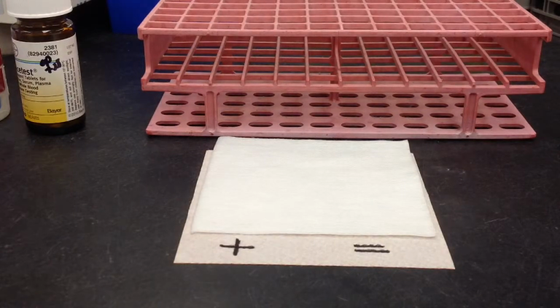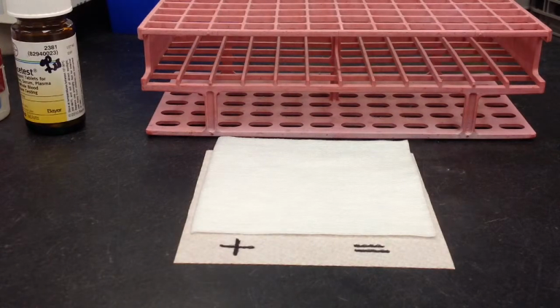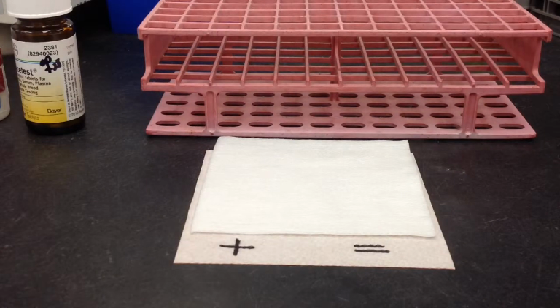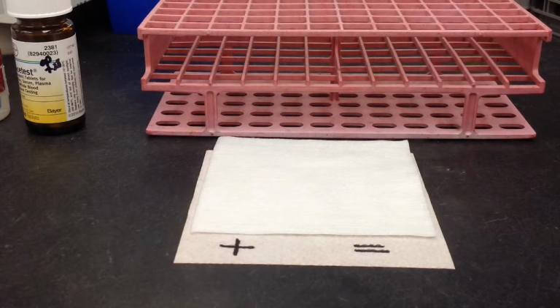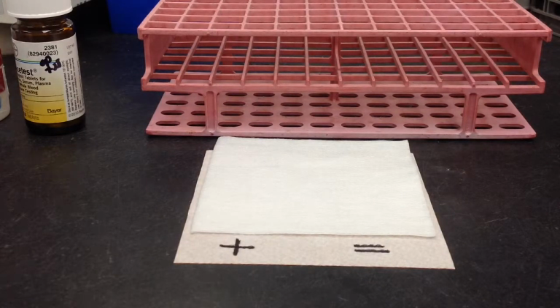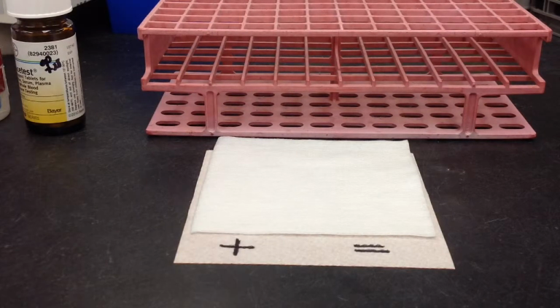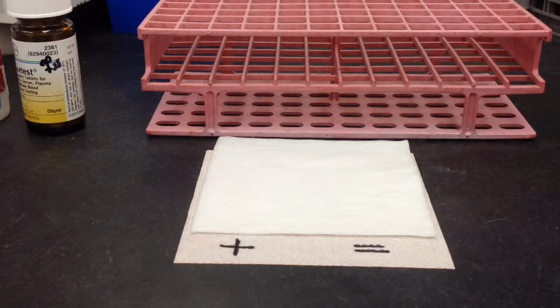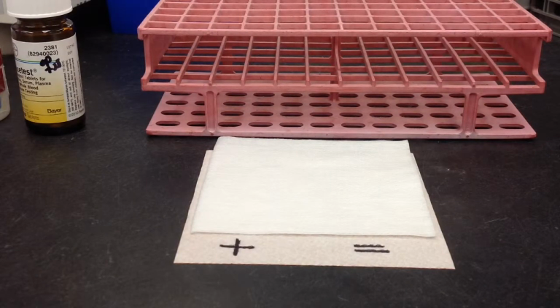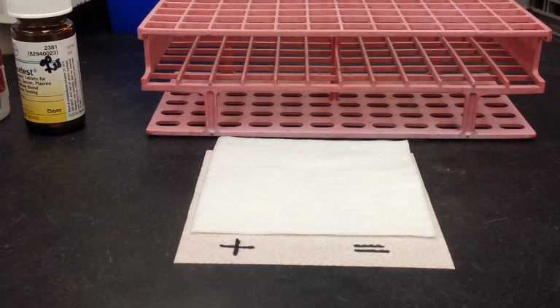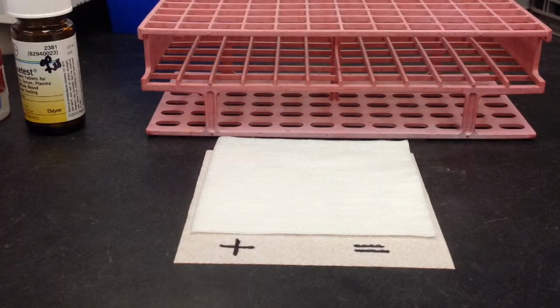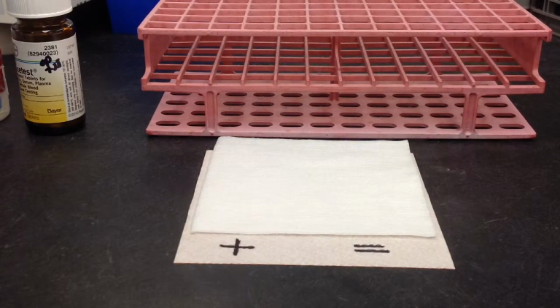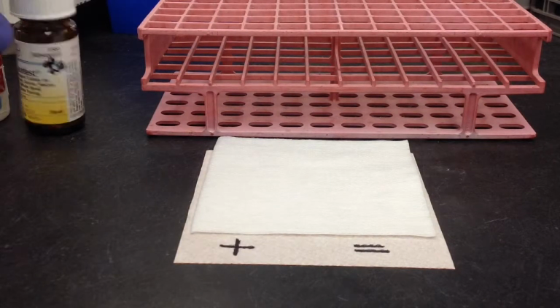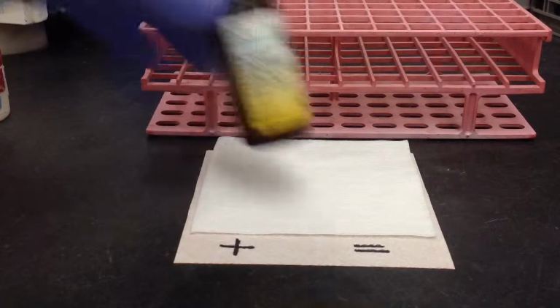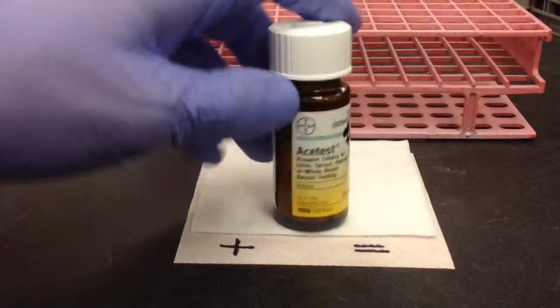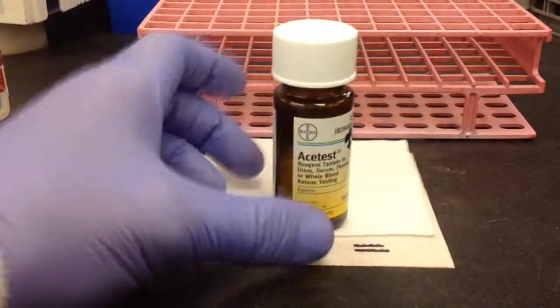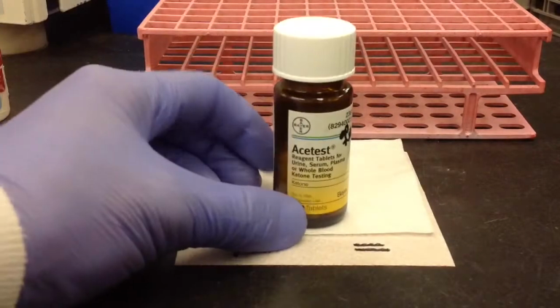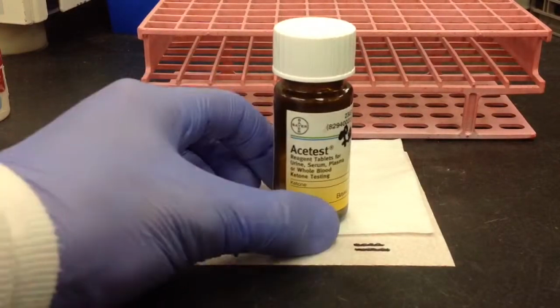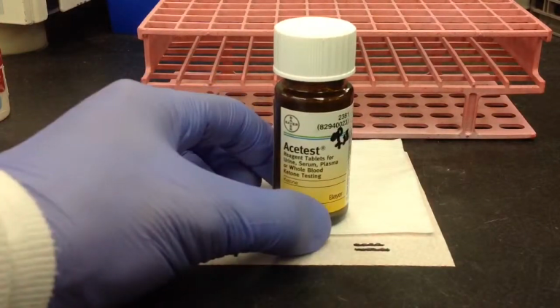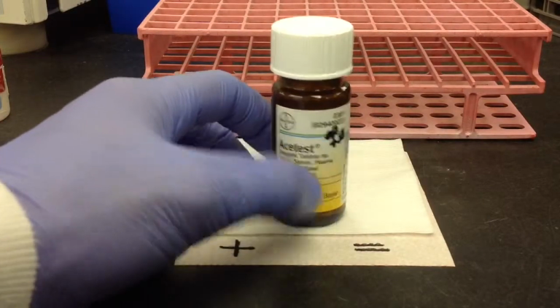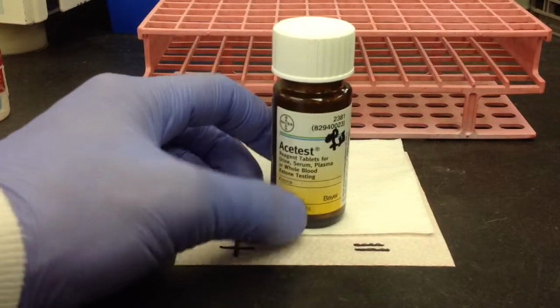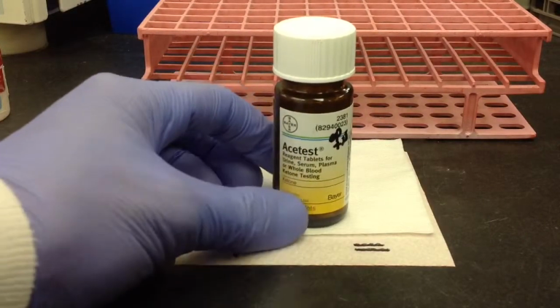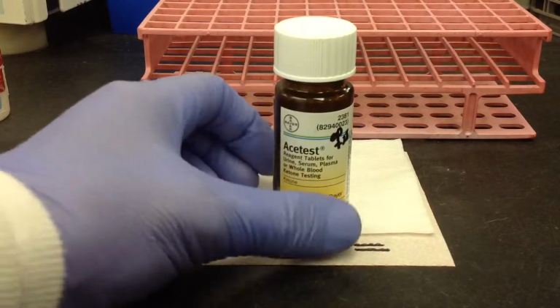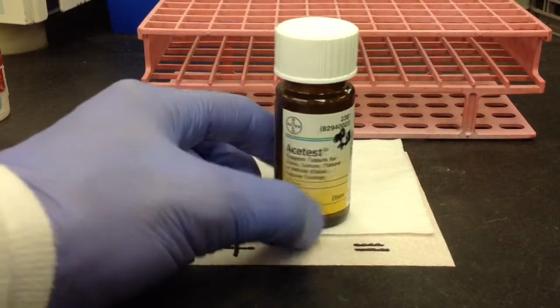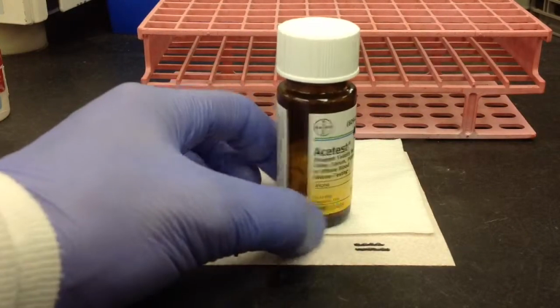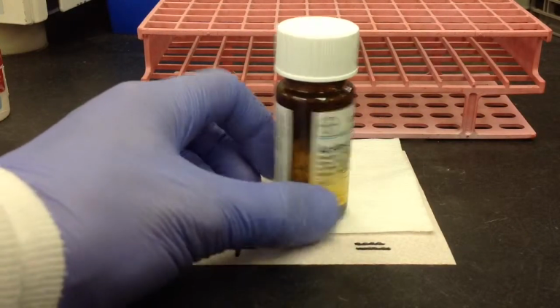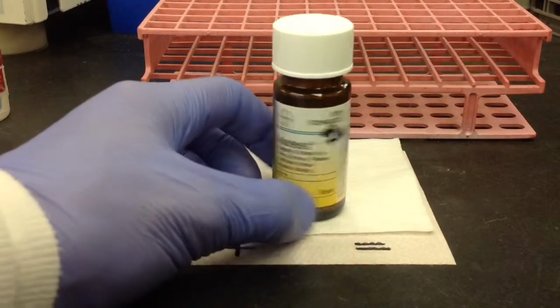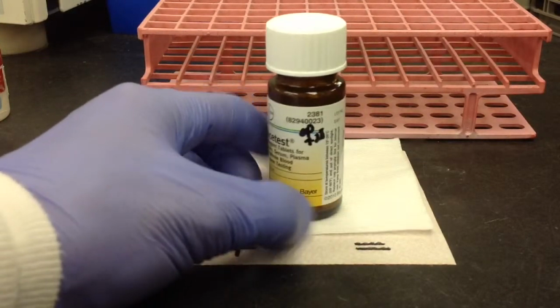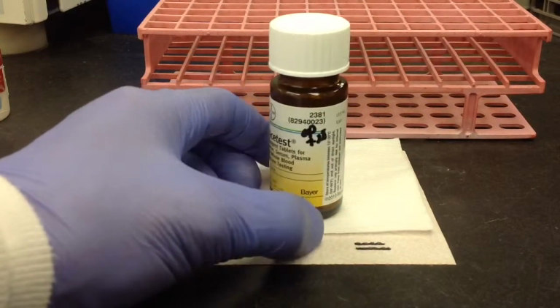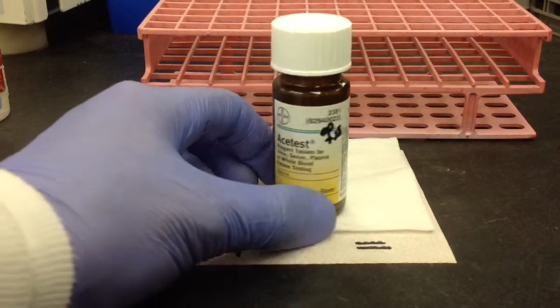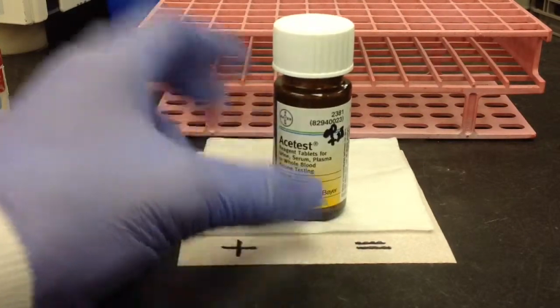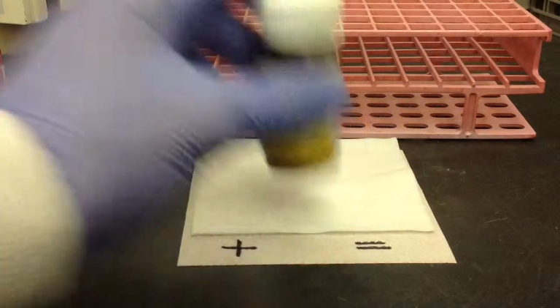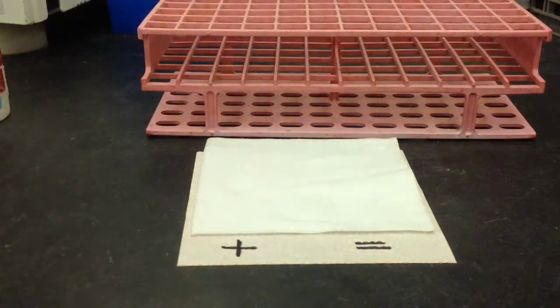In this video, I'm going to show you how to perform an ACE test for the detection of ketones. This can be done for urine, serum, plasma, or whole blood.